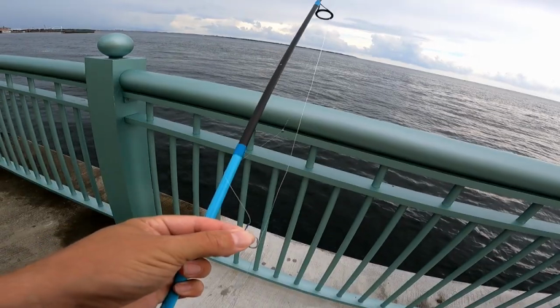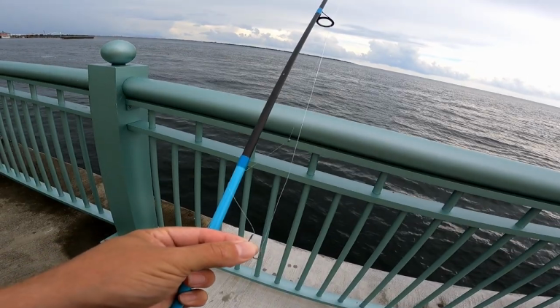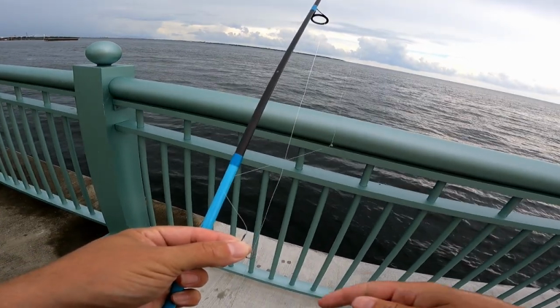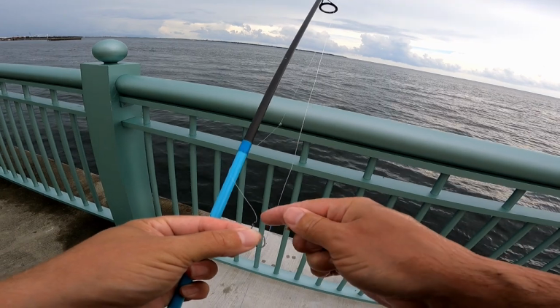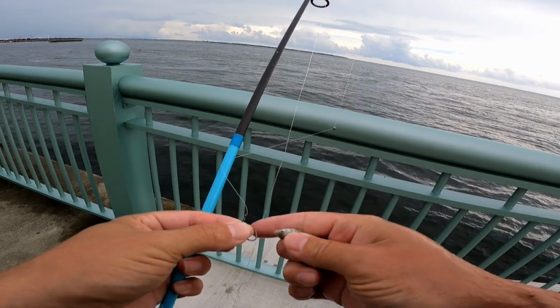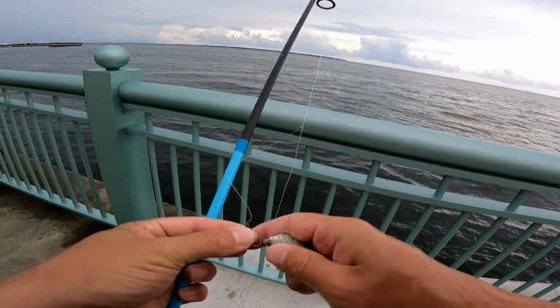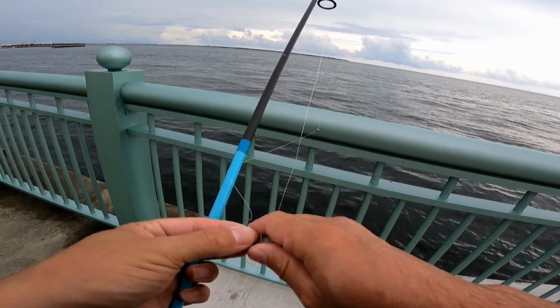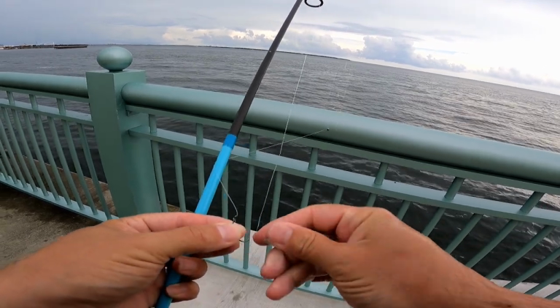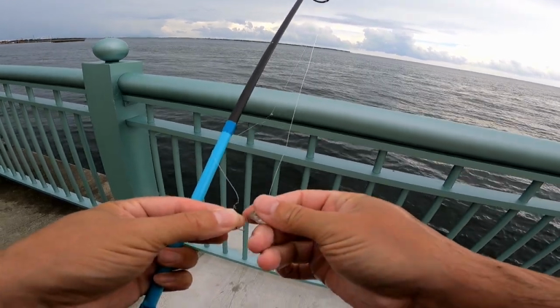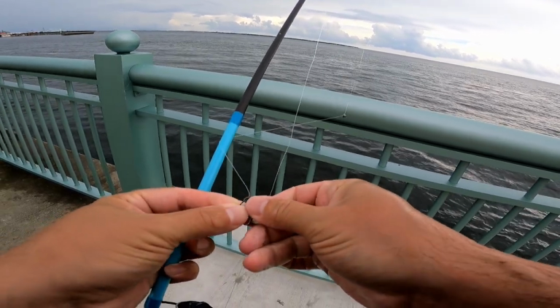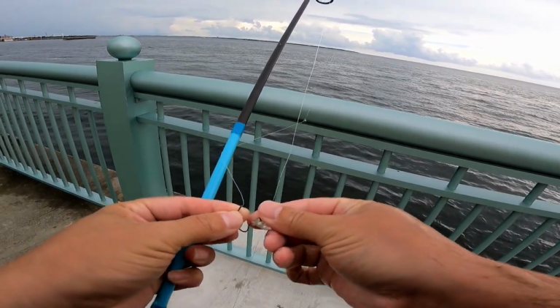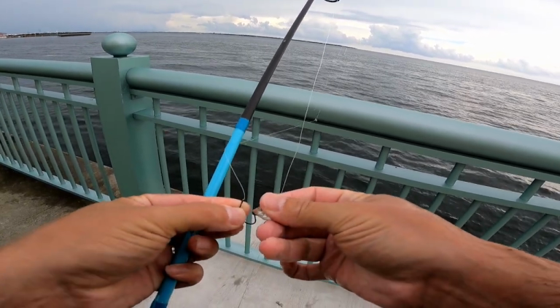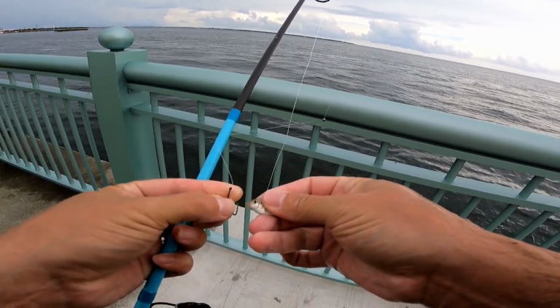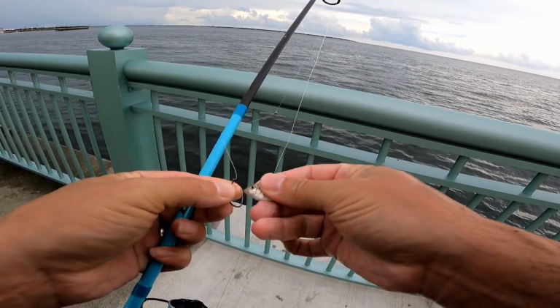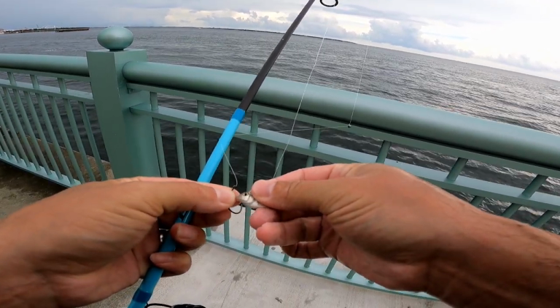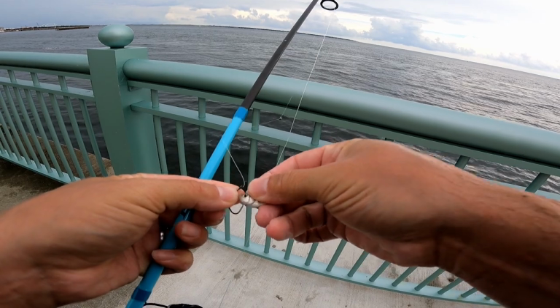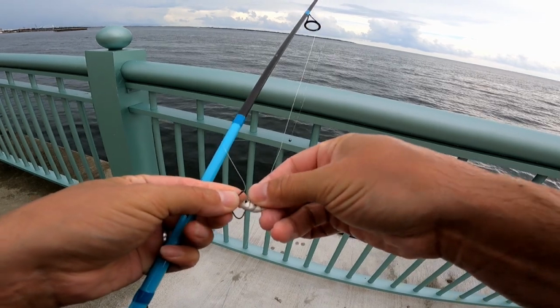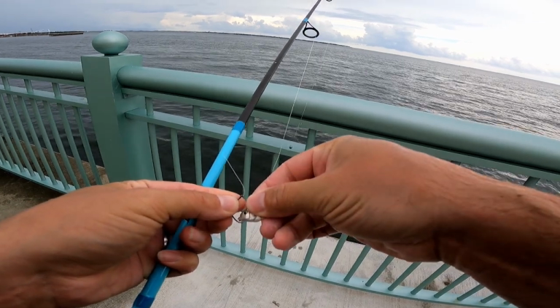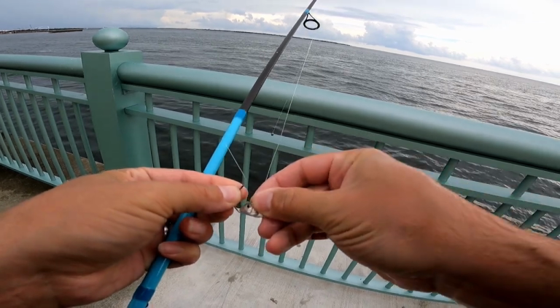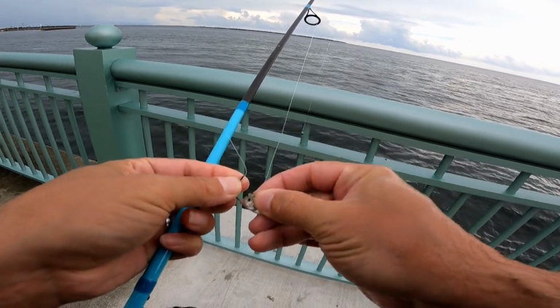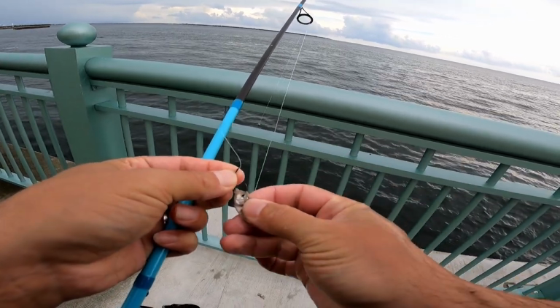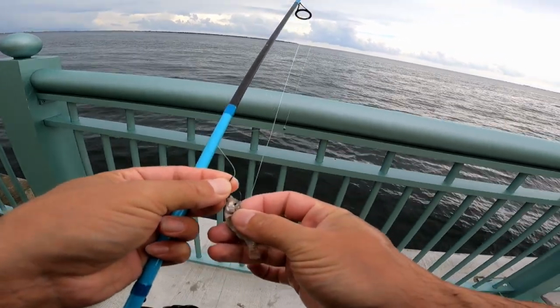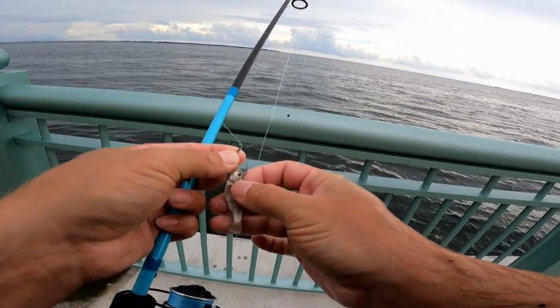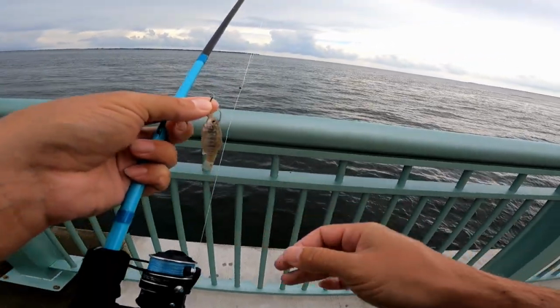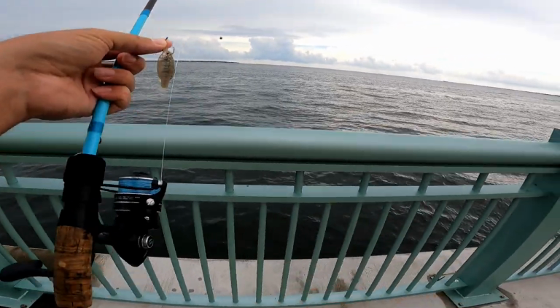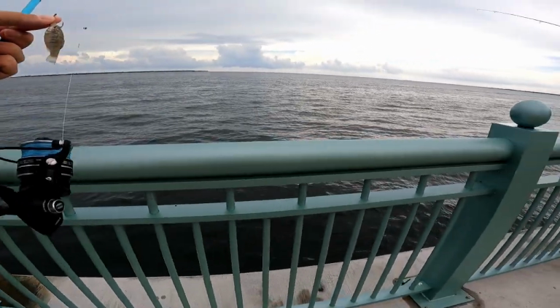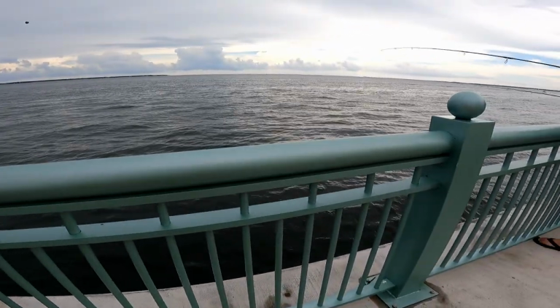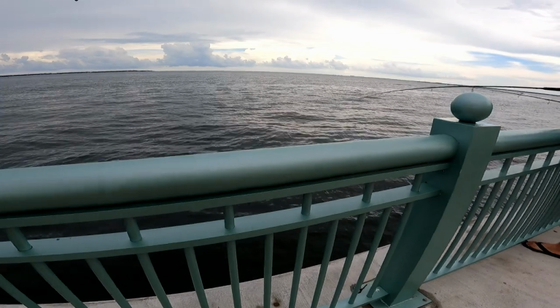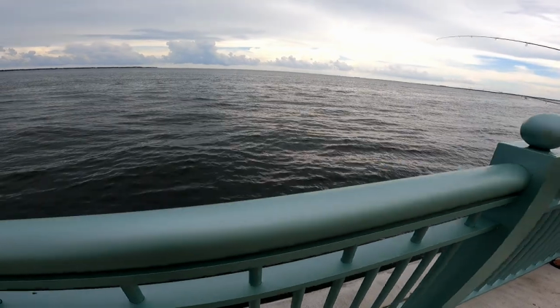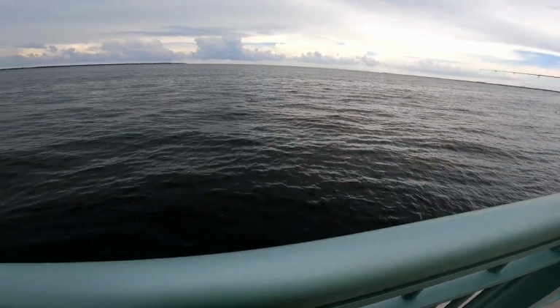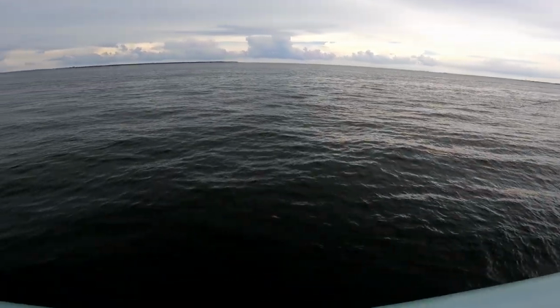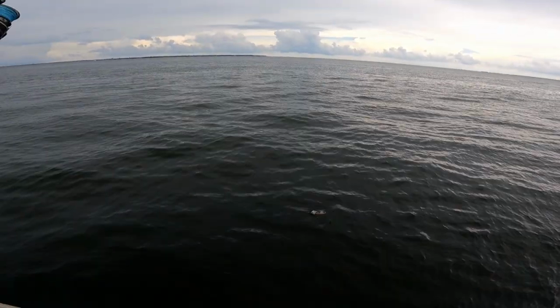Bite slowed down here, we're going through a bunch of mud minnows now, and a lot of pinfish. I say that and then Matt just hooked up over there!